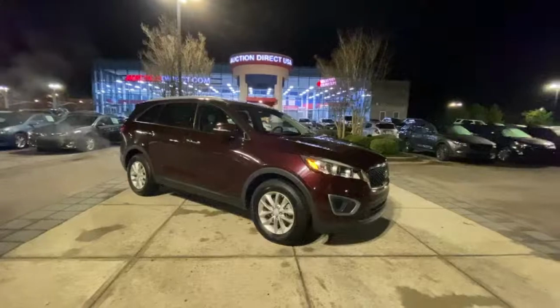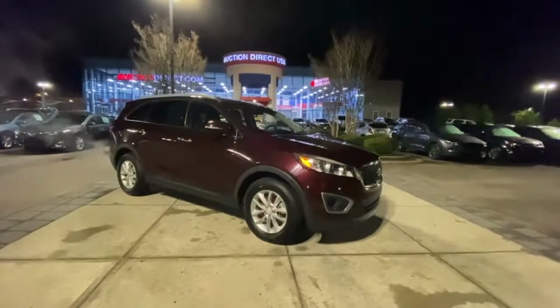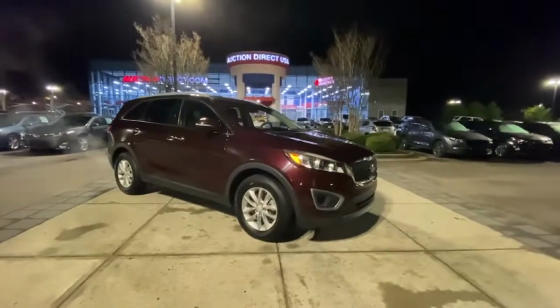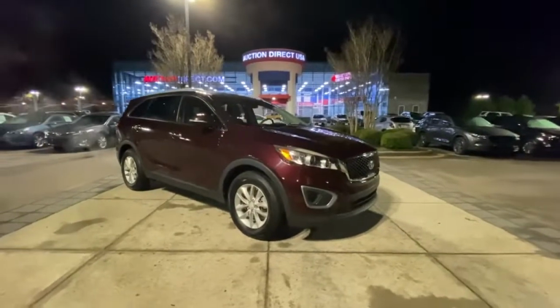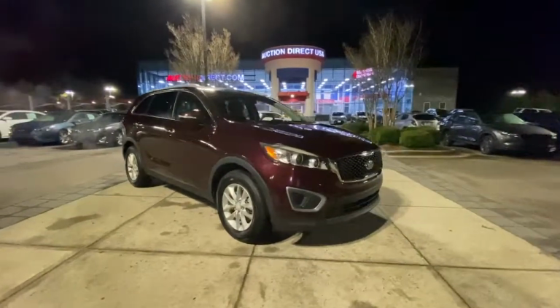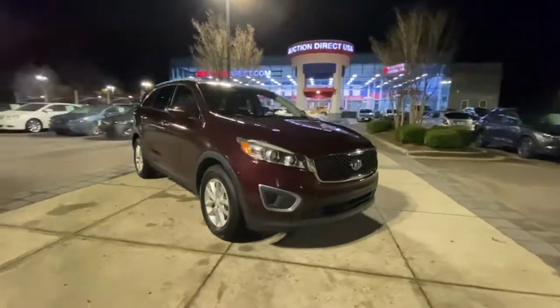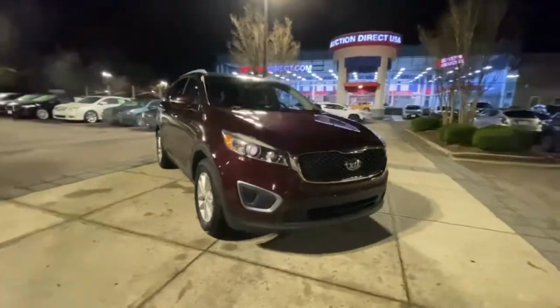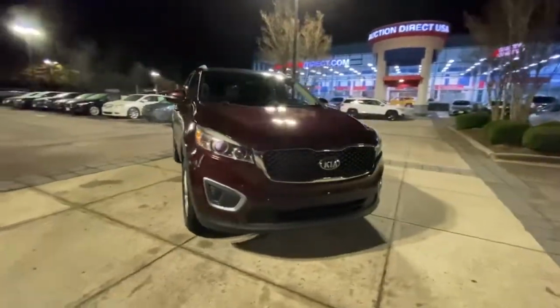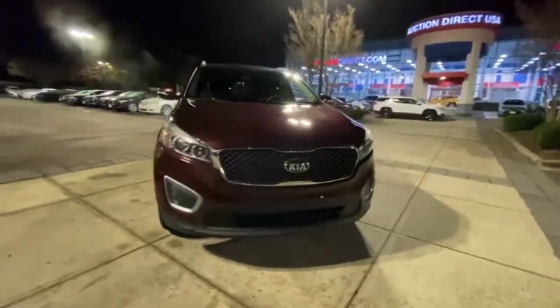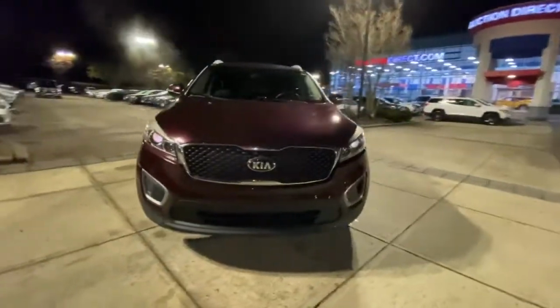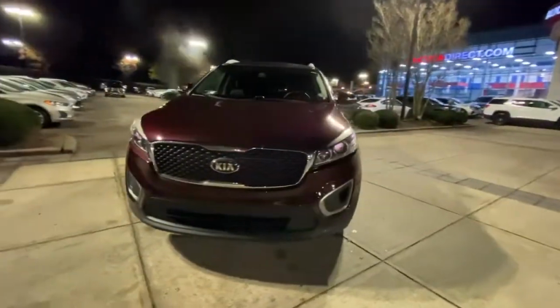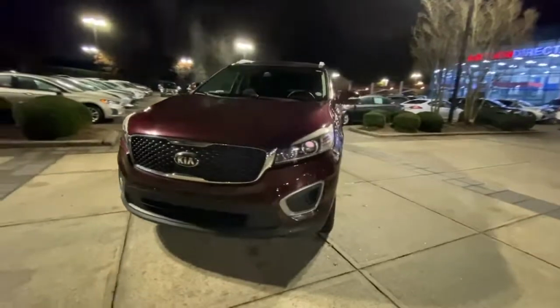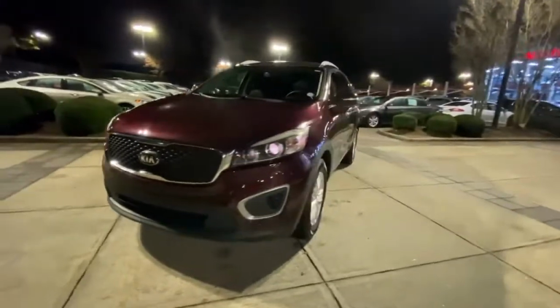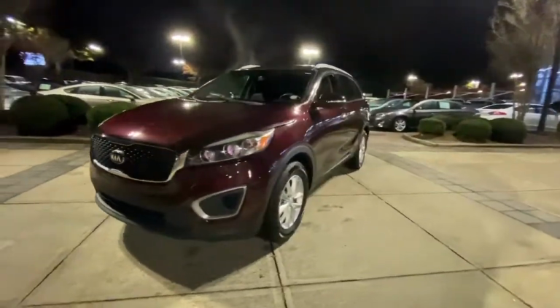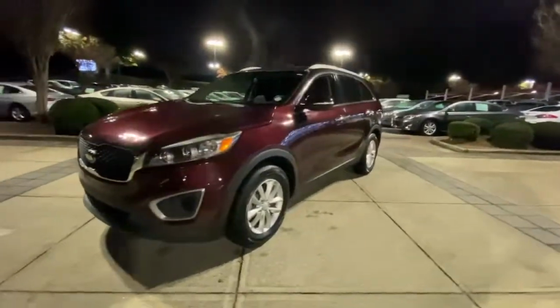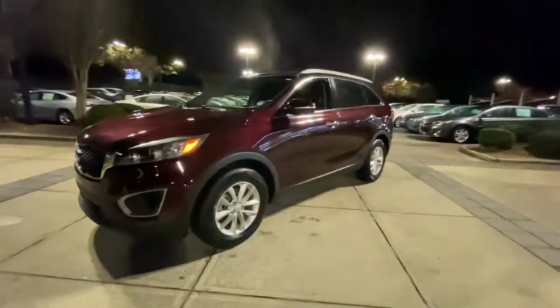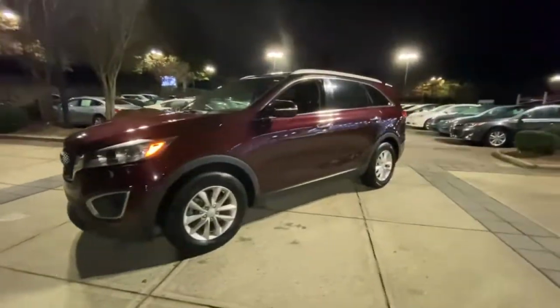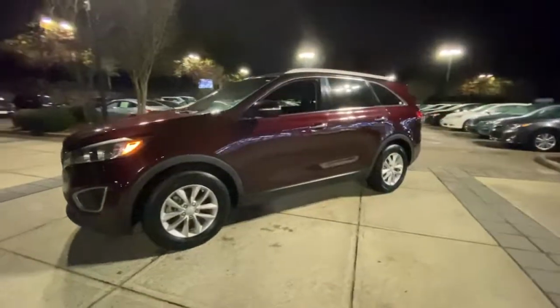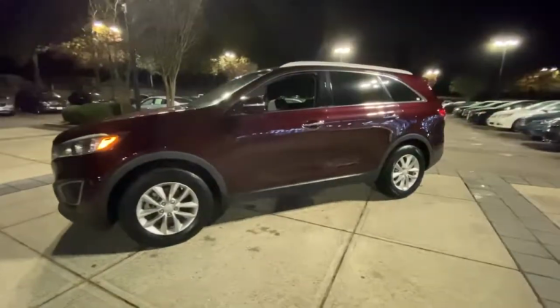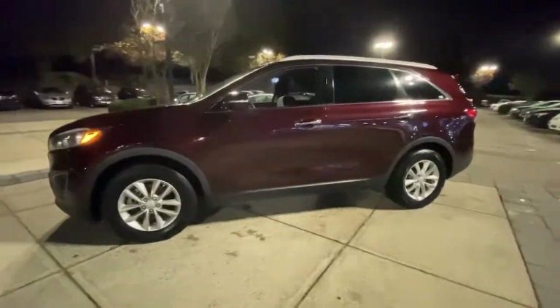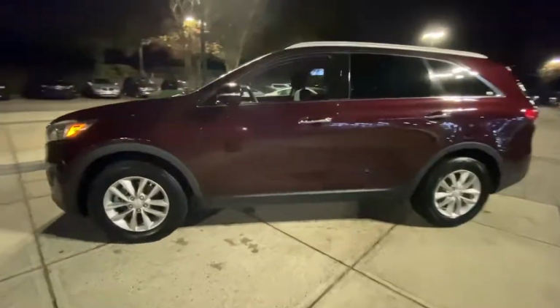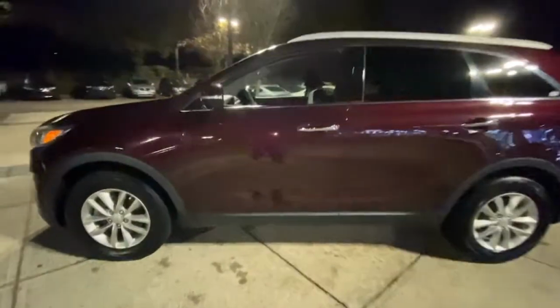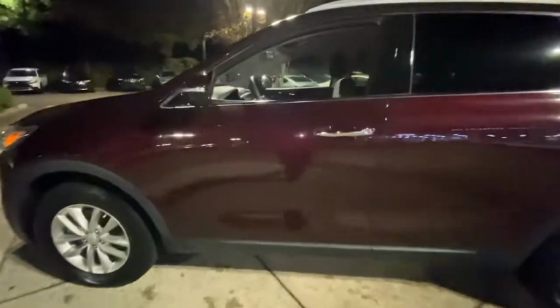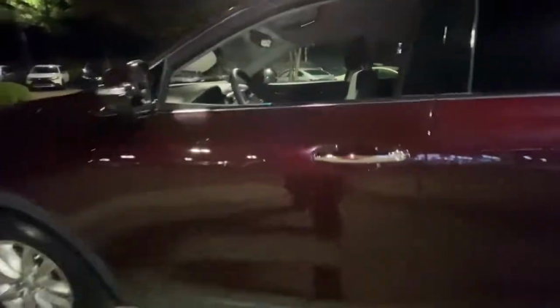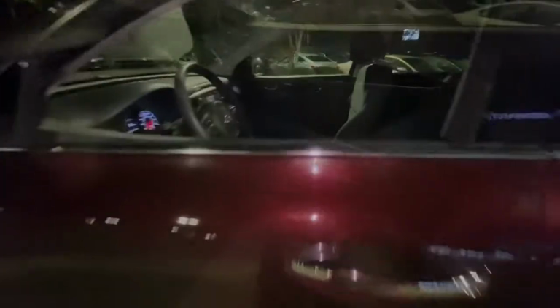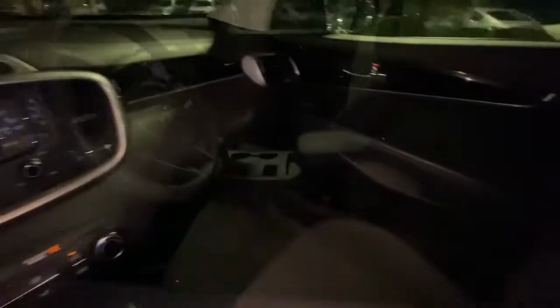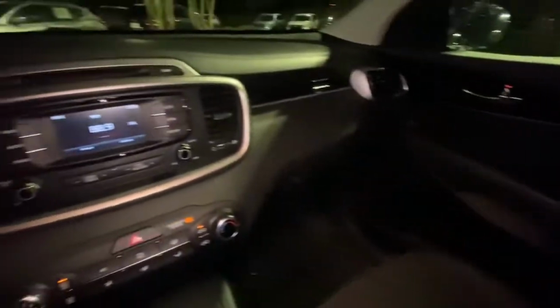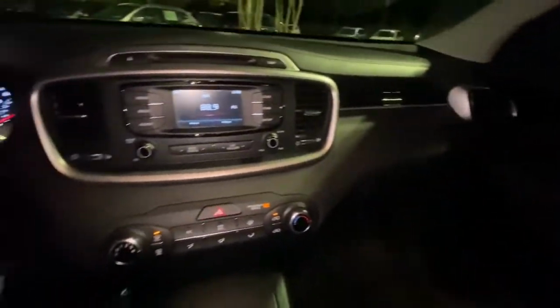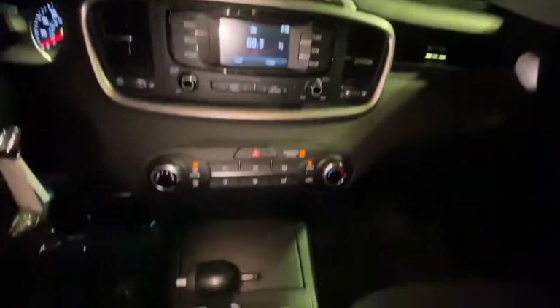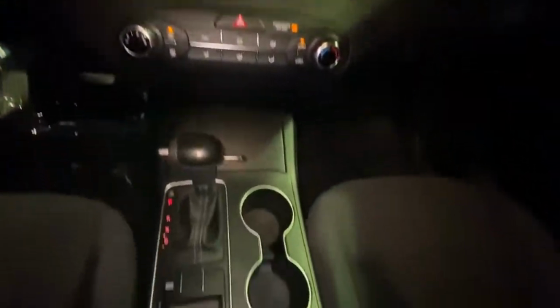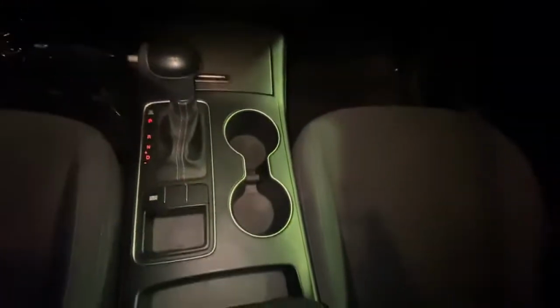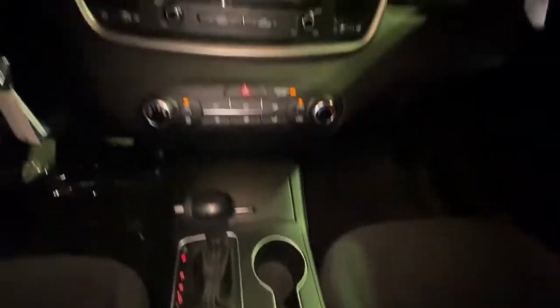Go home happy with the 2017 Kia Sorento. With less than 80,000 miles on the odometer, this vehicle stands out from the rest. Take a closer look at this stylish Sorento, a smooth-riding road-trip cruiser.